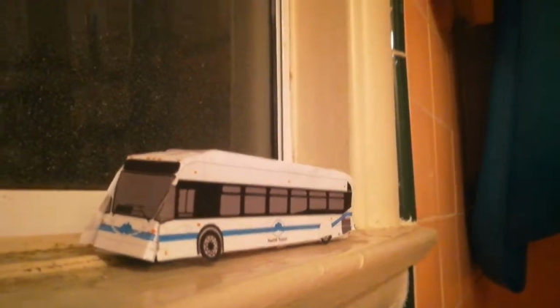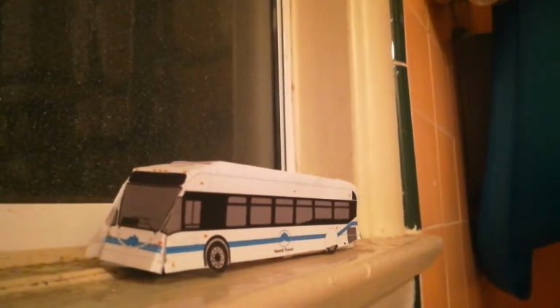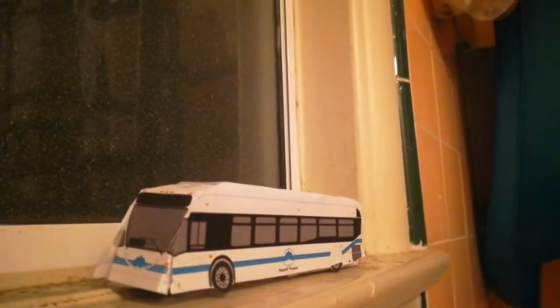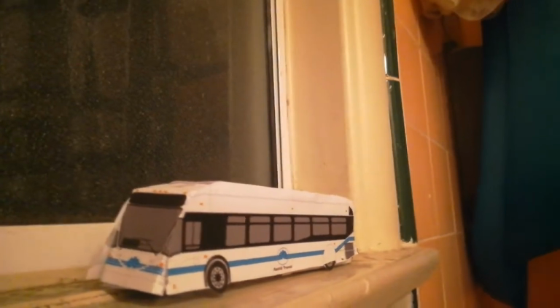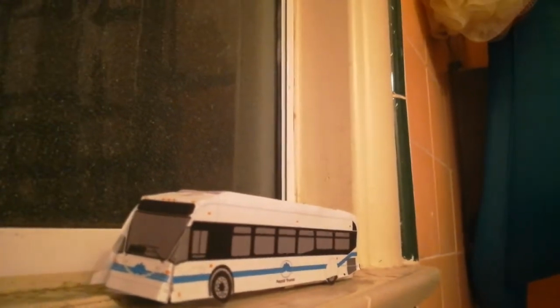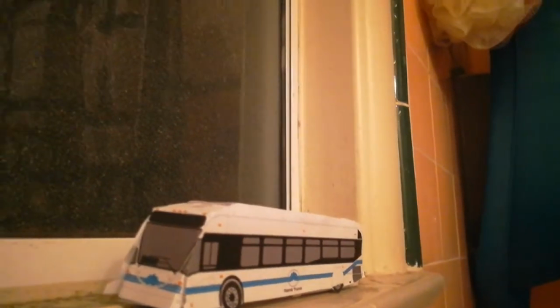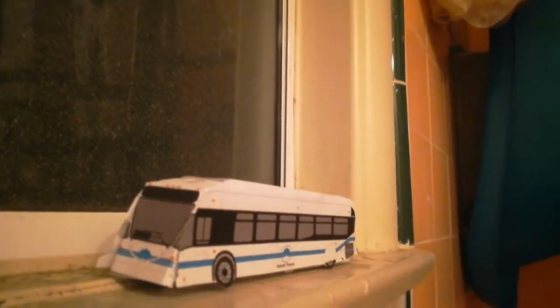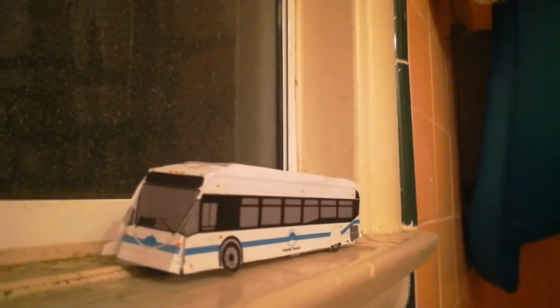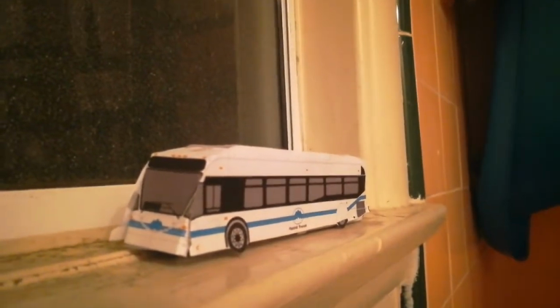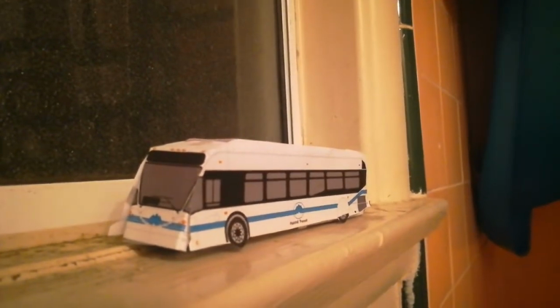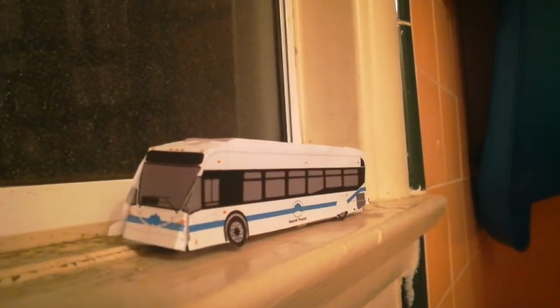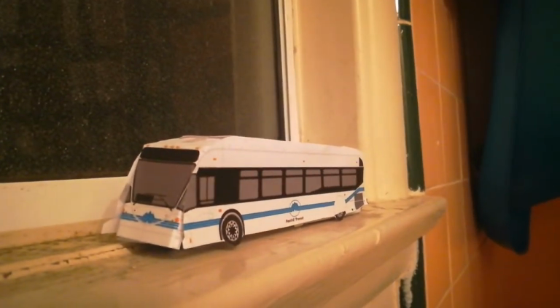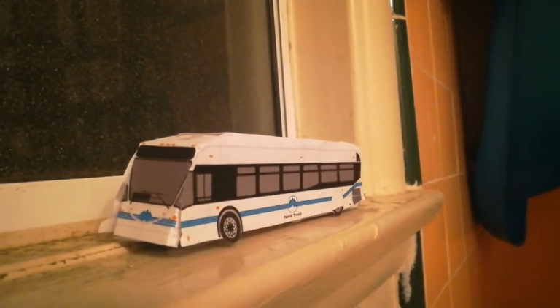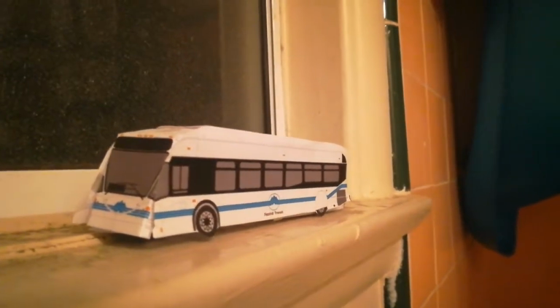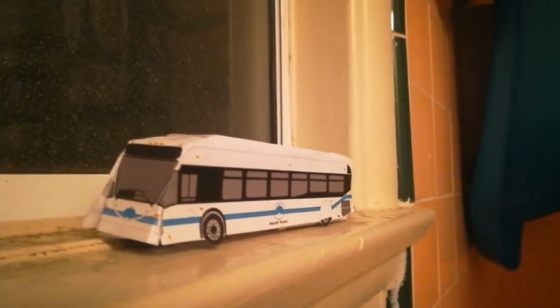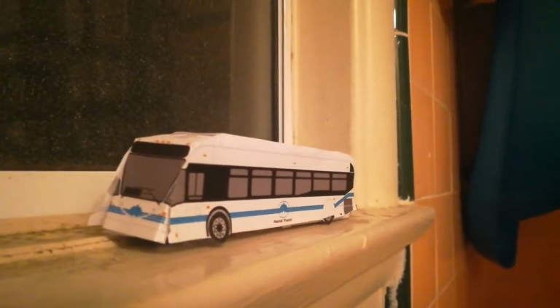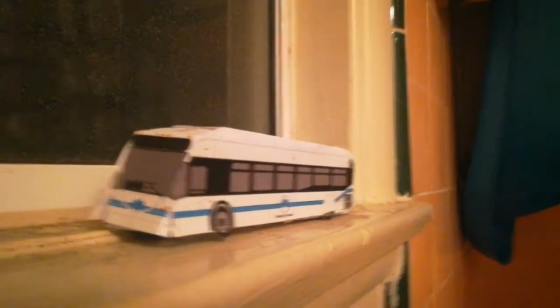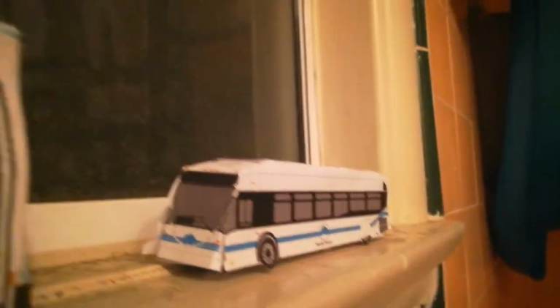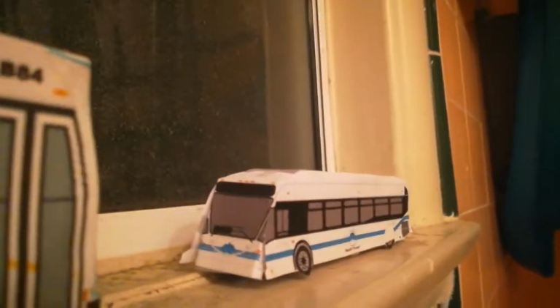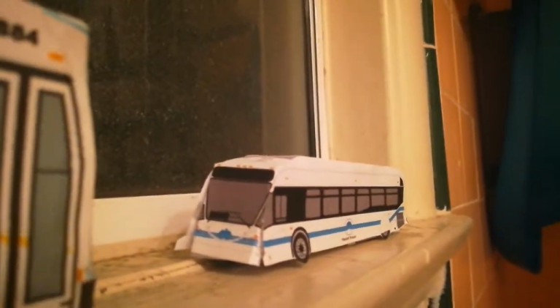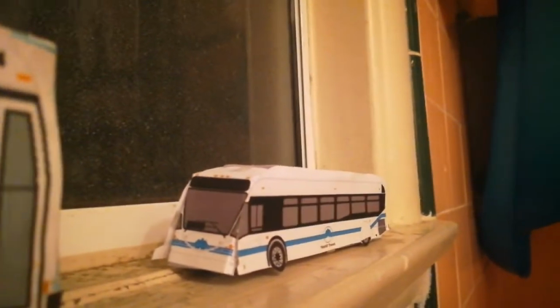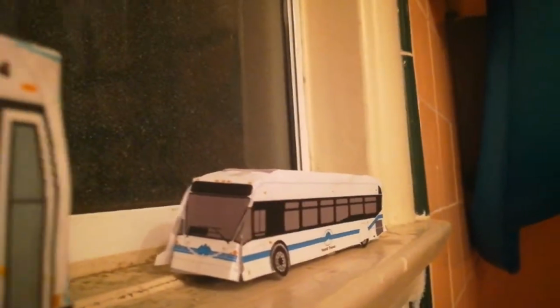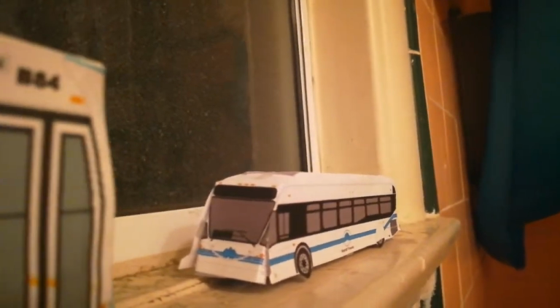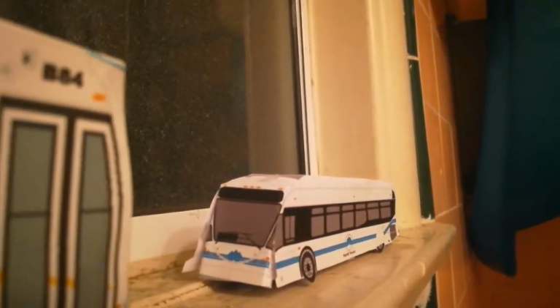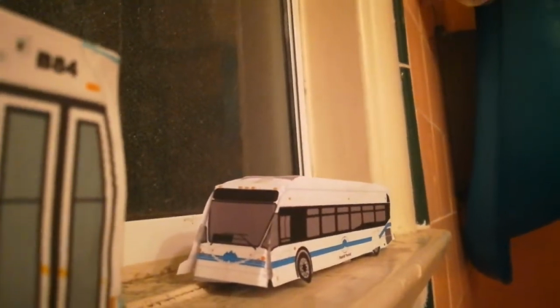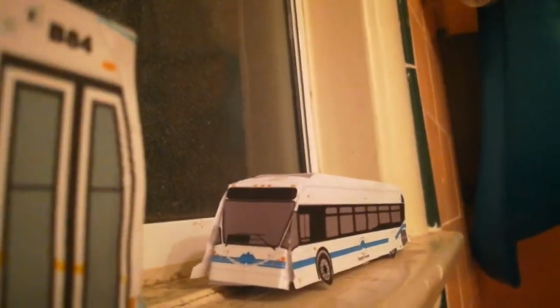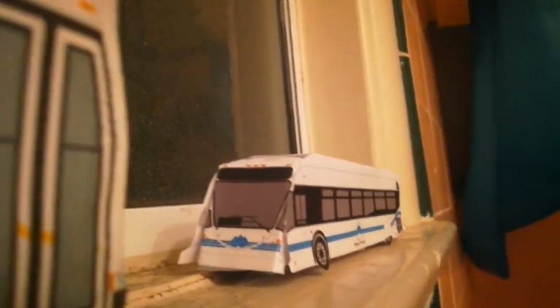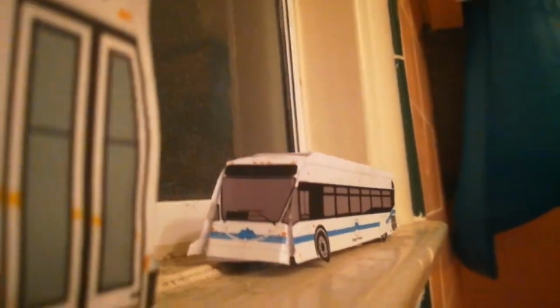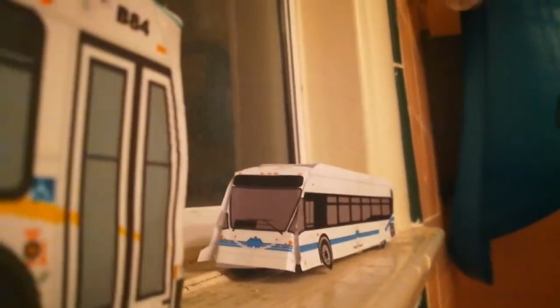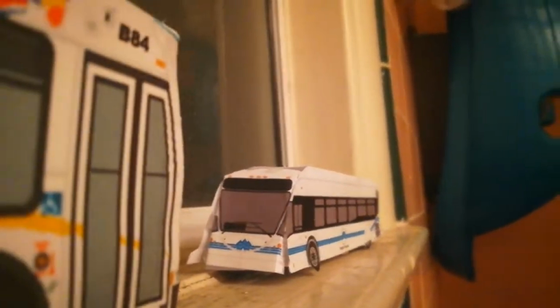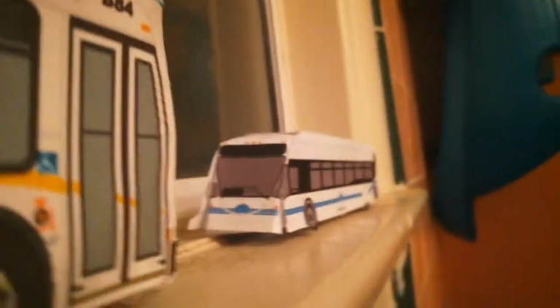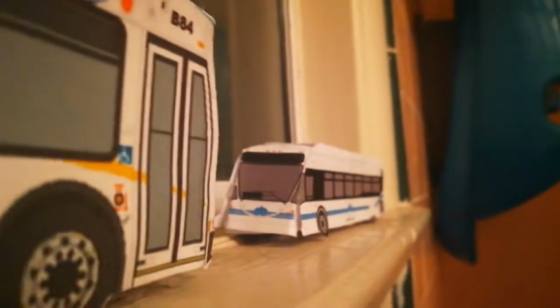I'll show you all of my buses in the bus yard one day, until I get my four more buses.